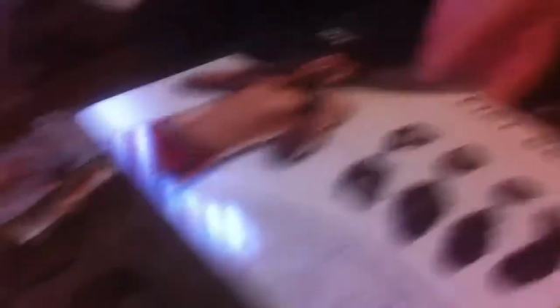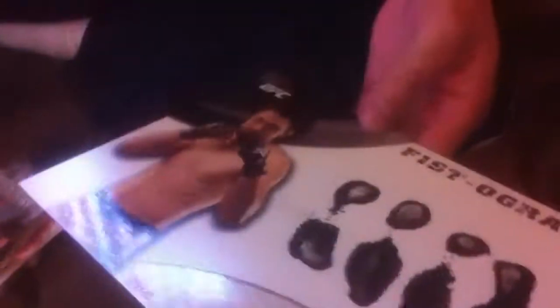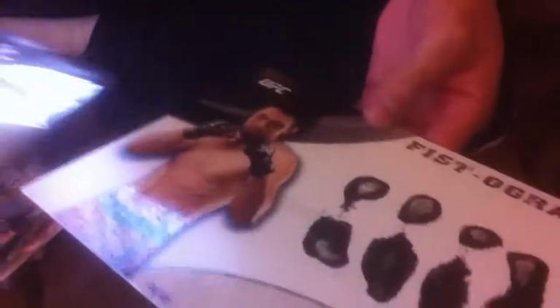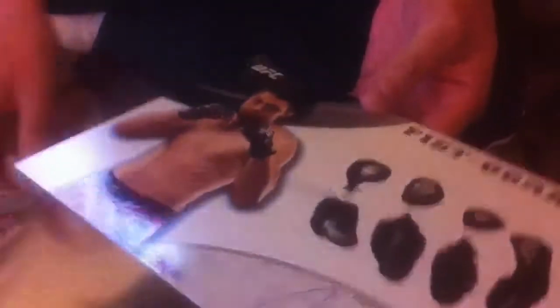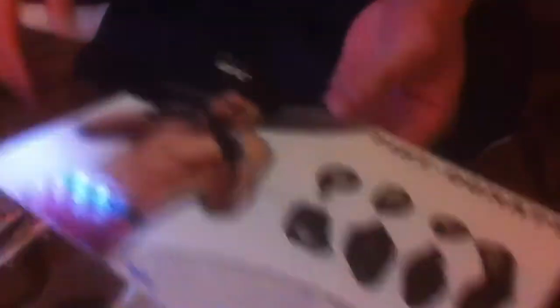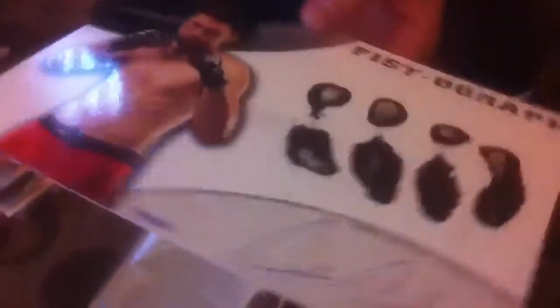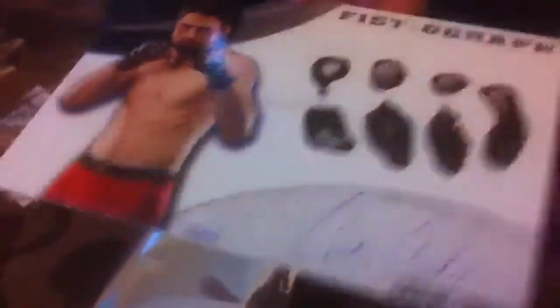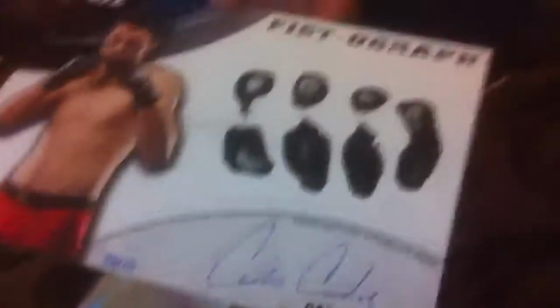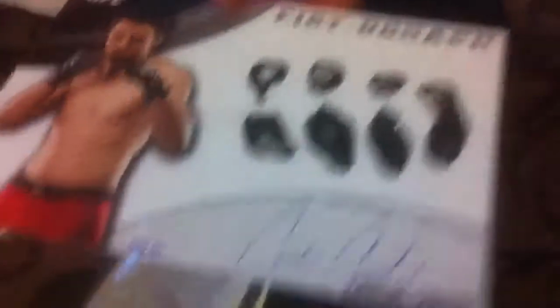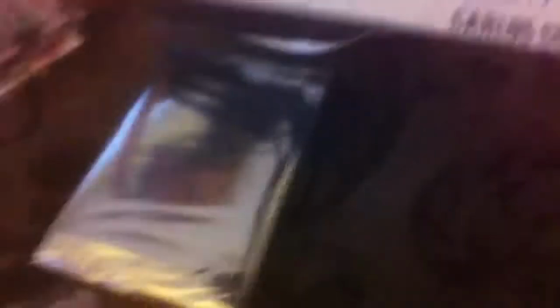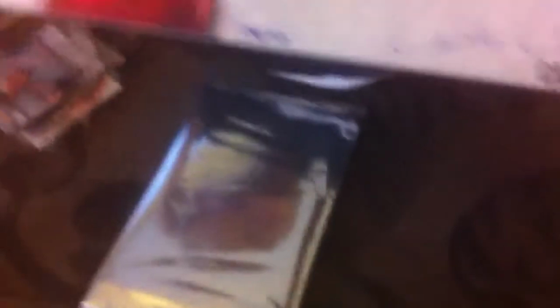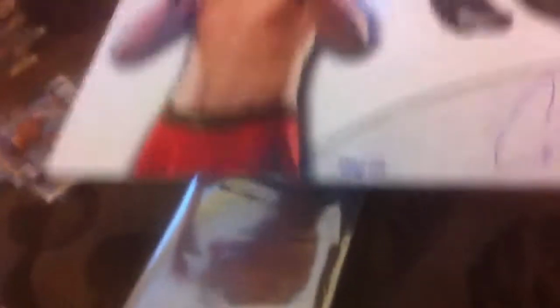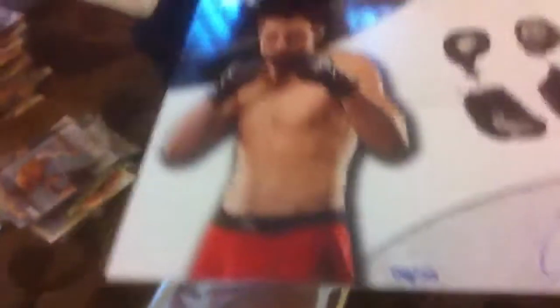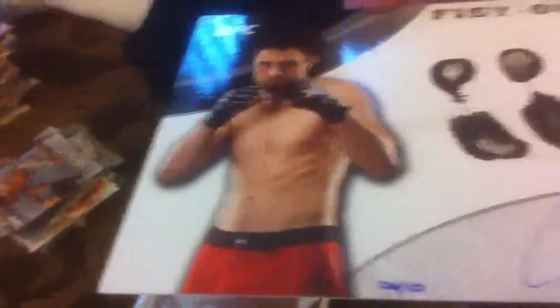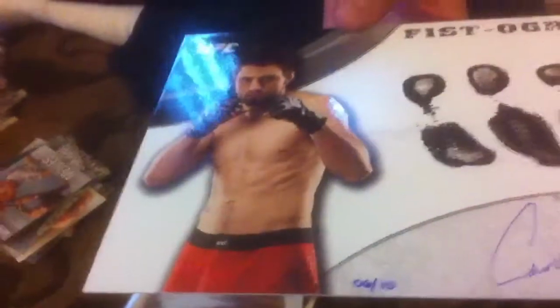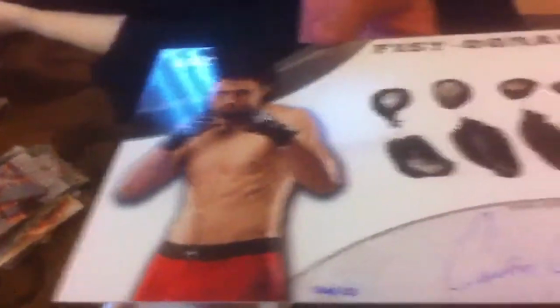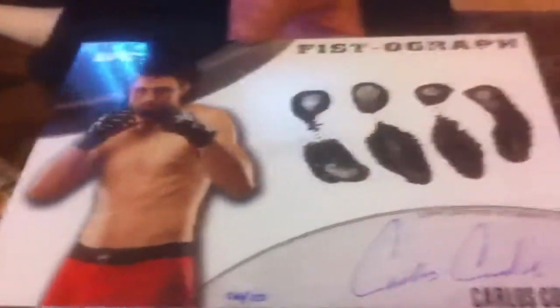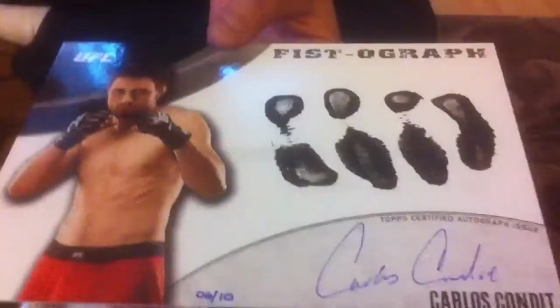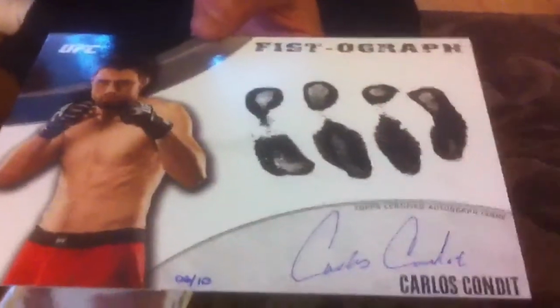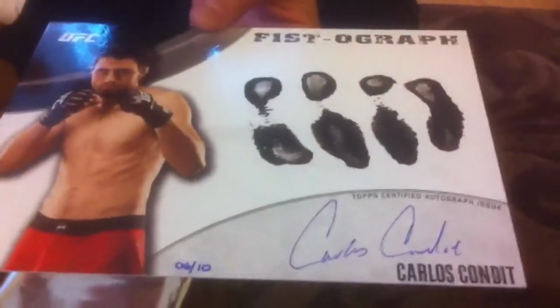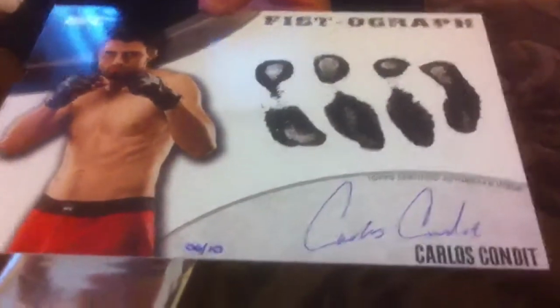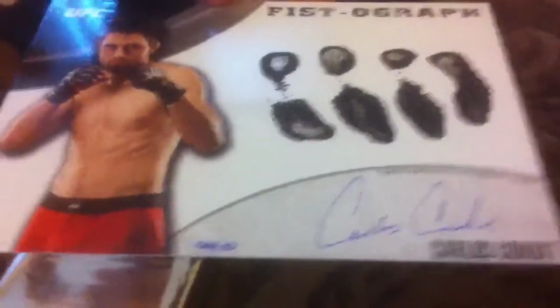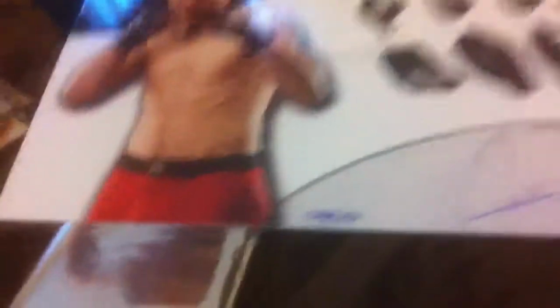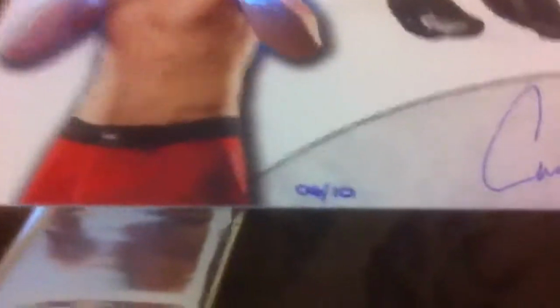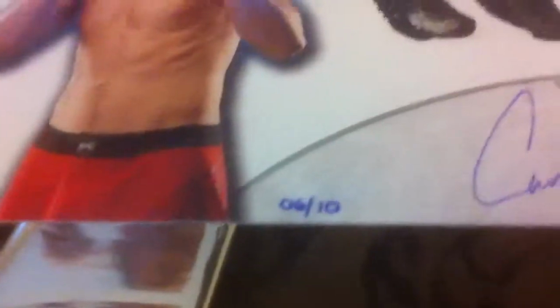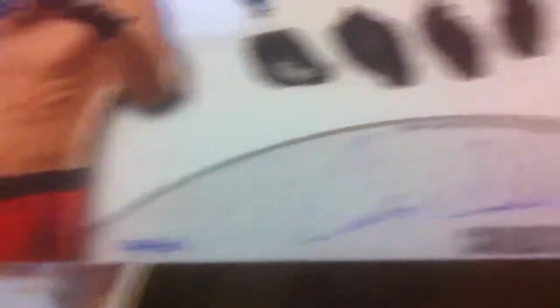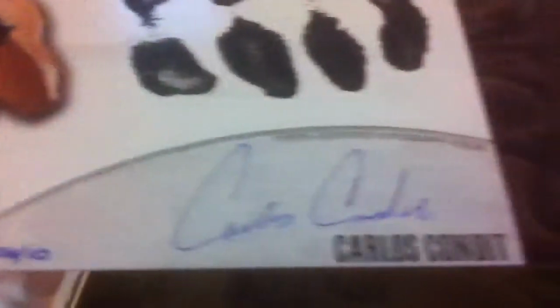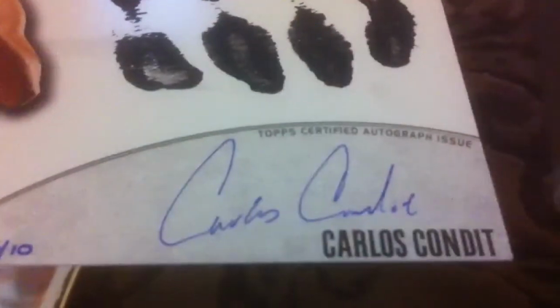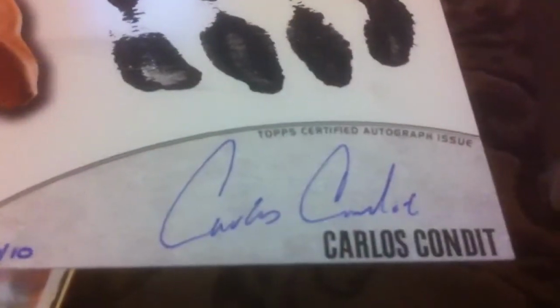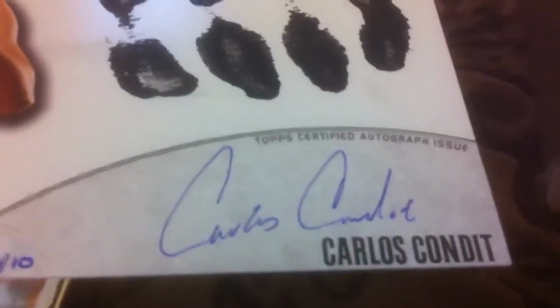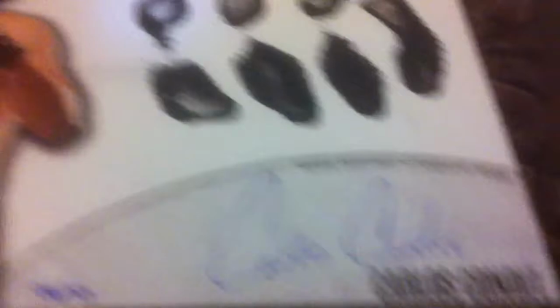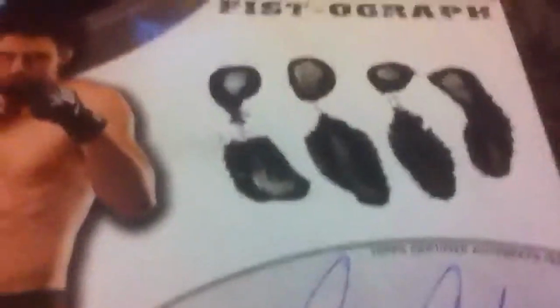Fistograph — Carlos Condit! Of course, of course. Well, he's a champion, so. 6 of 10. Carlos Condit.